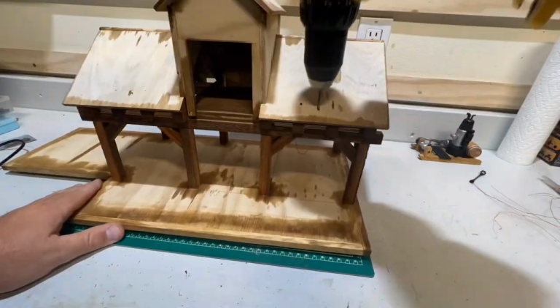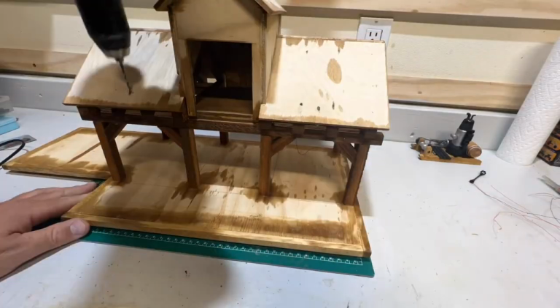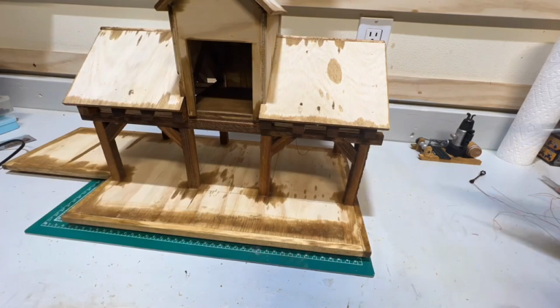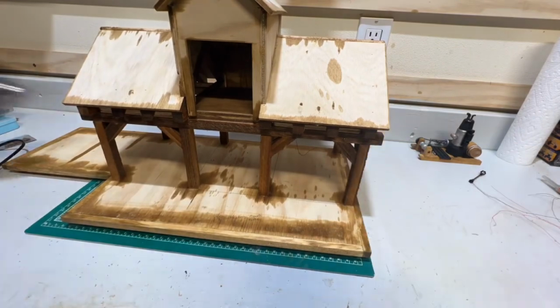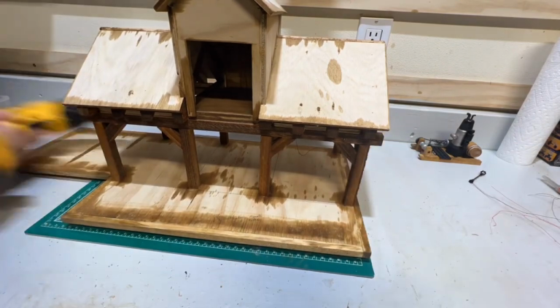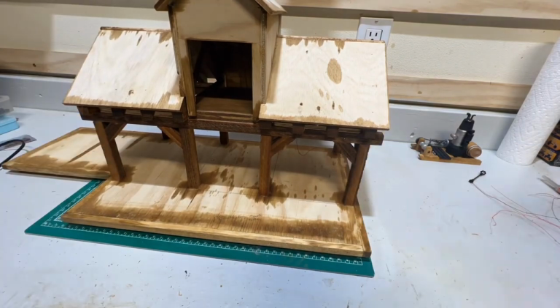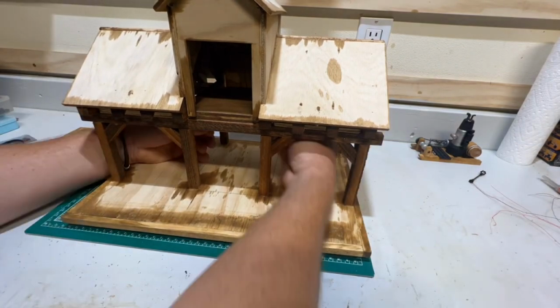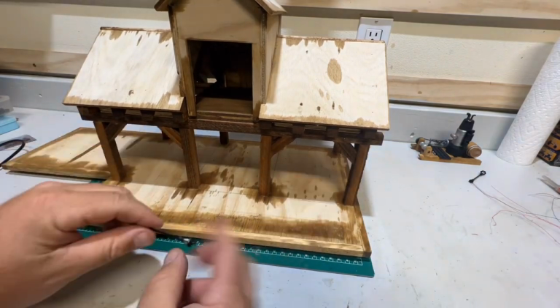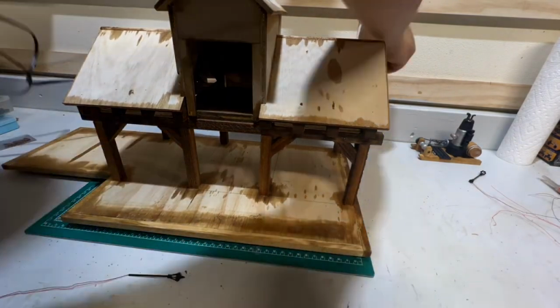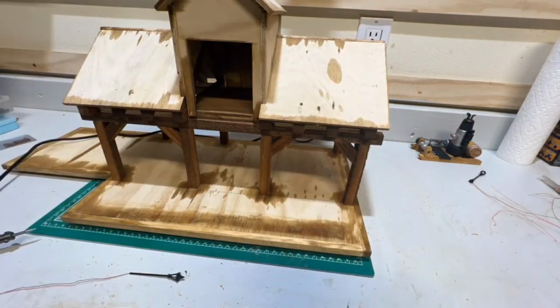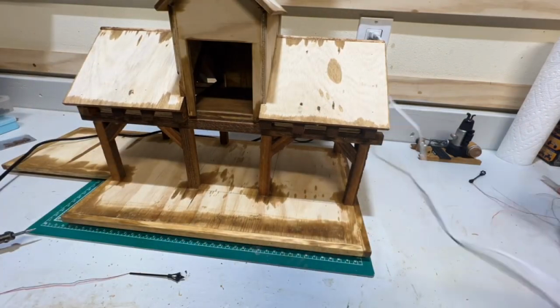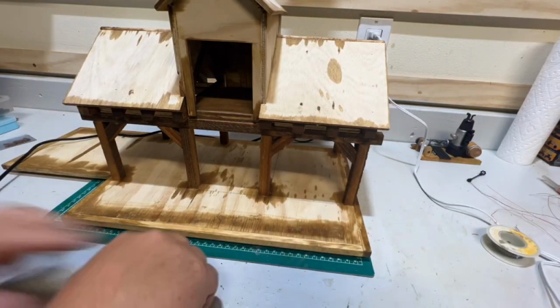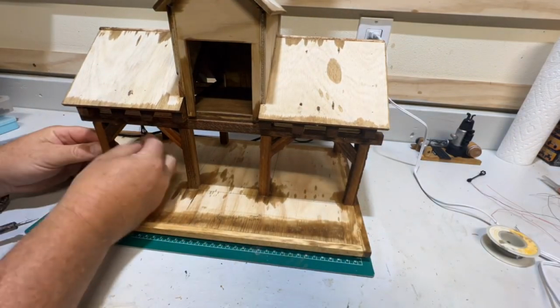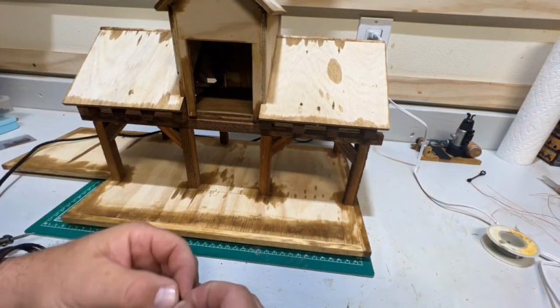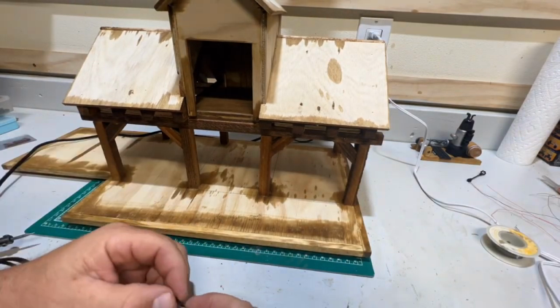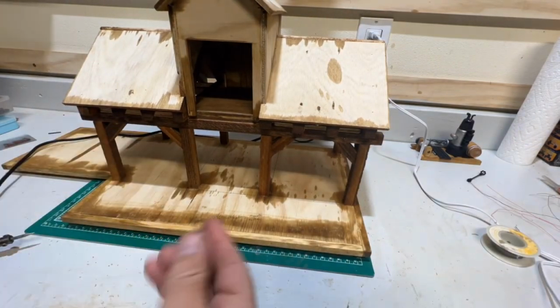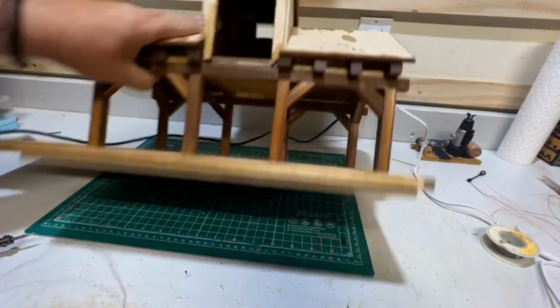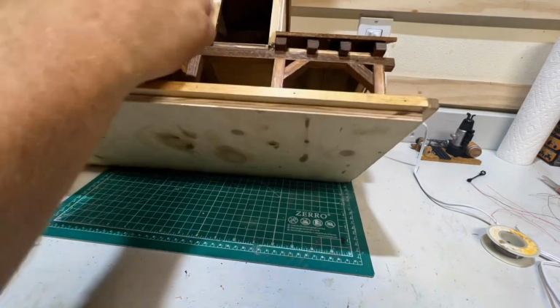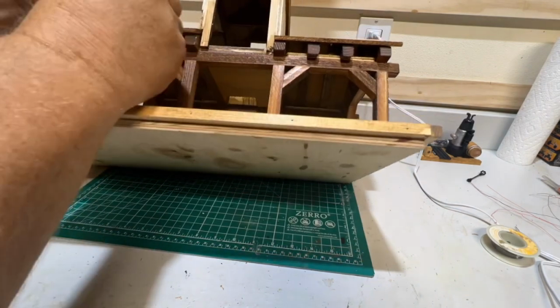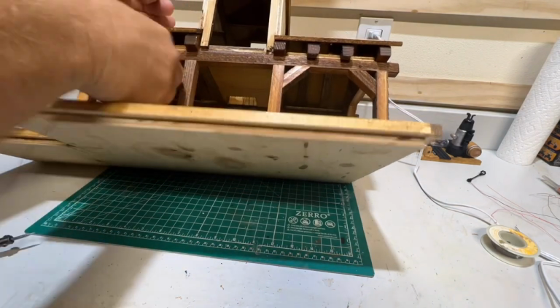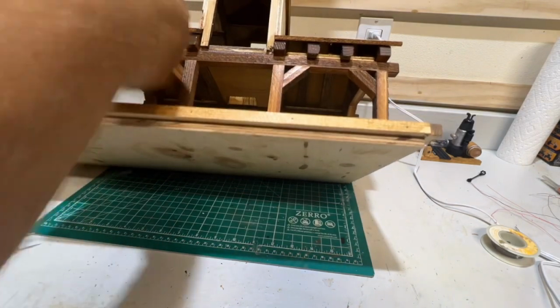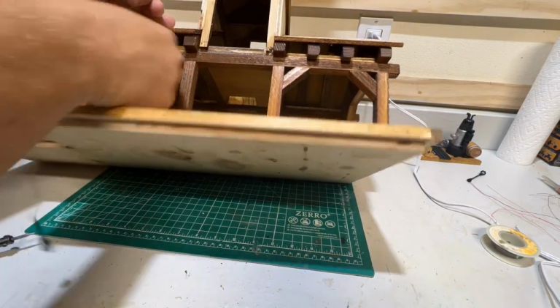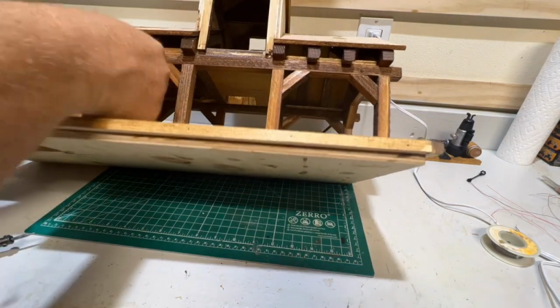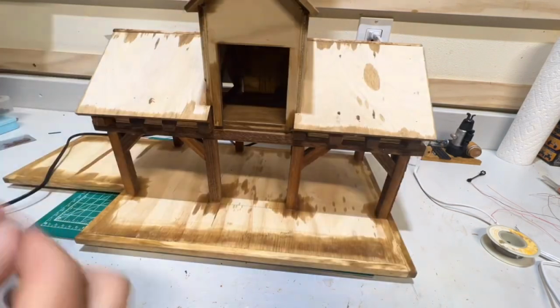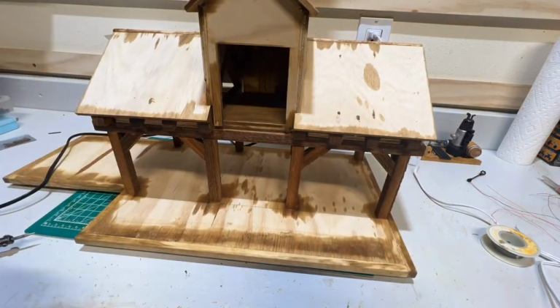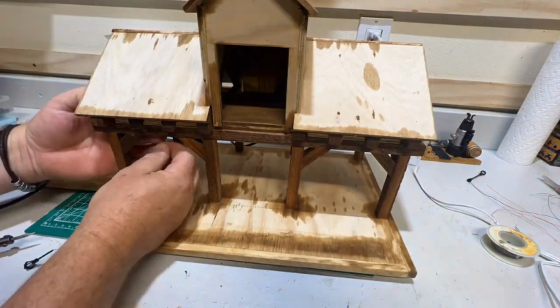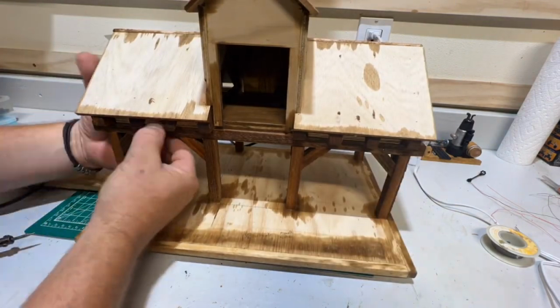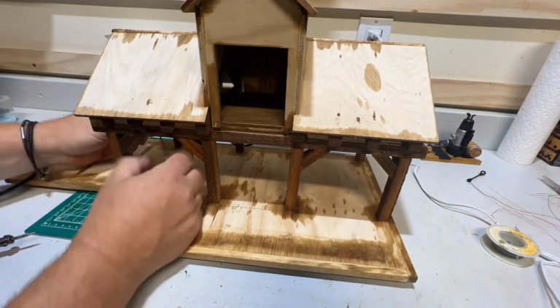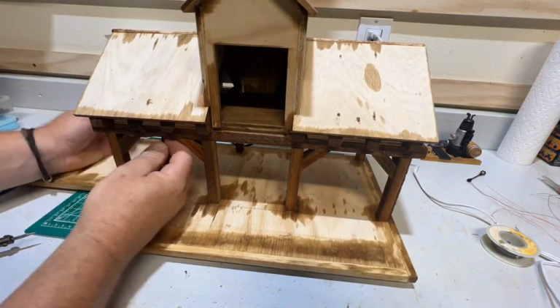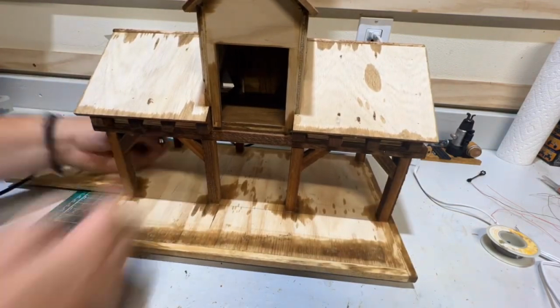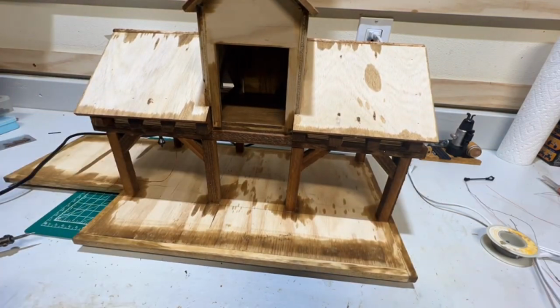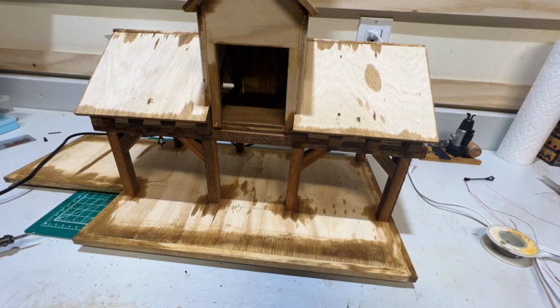Next, we laid out the locations for our lighting, and then we used an eighth inch drill bit to drill holes so we could conceal the wiring, running it up into the loft where we will locate the battery boxes.